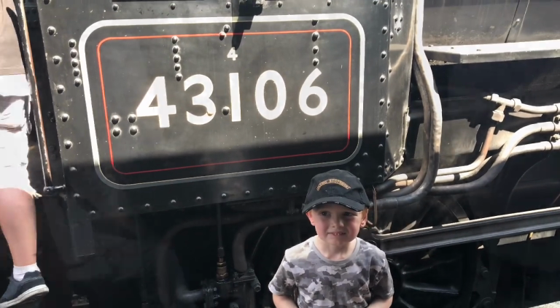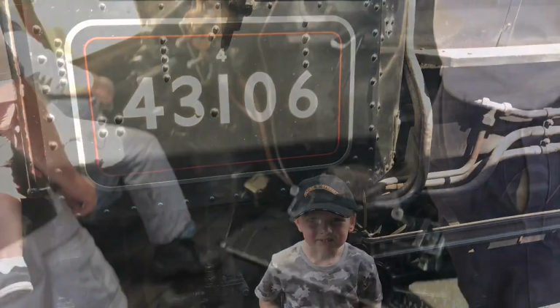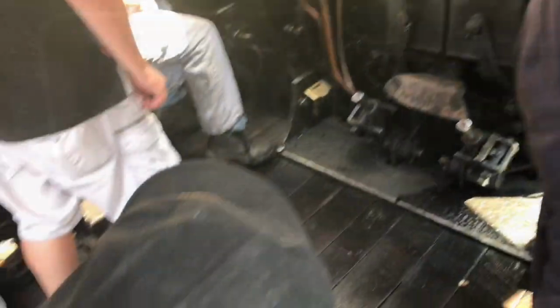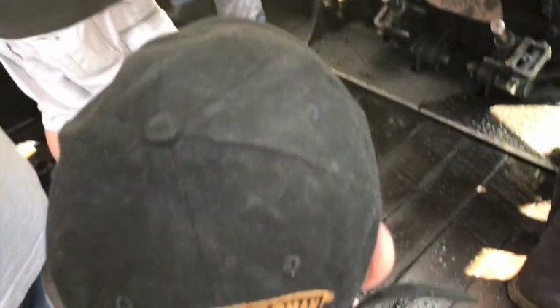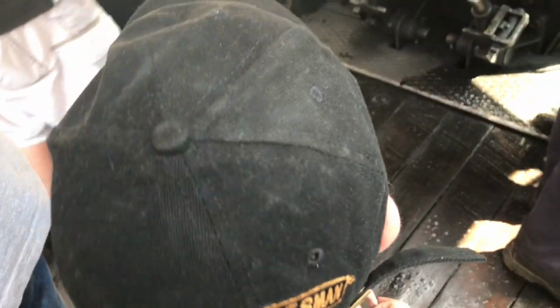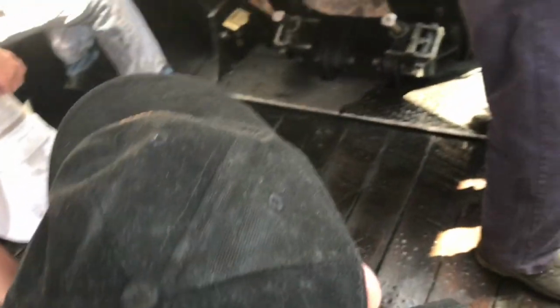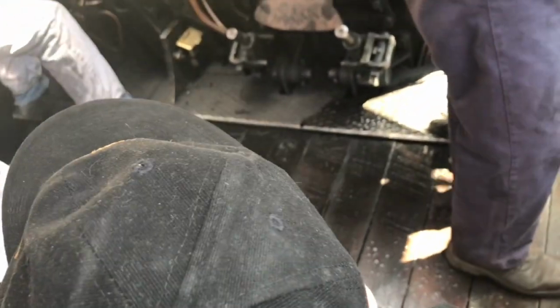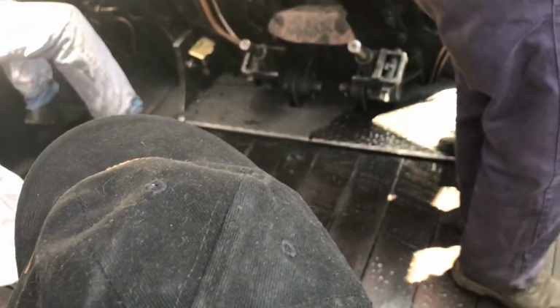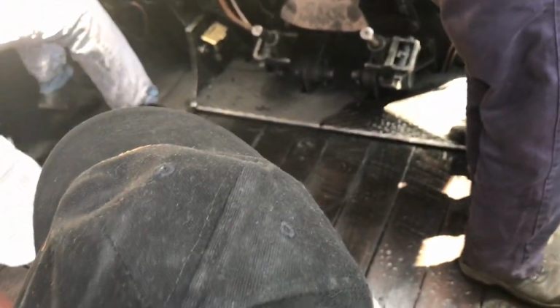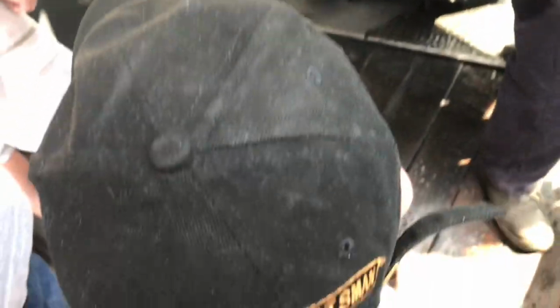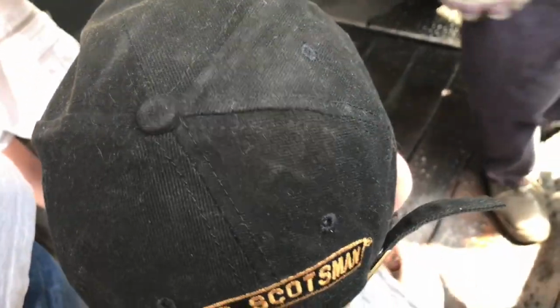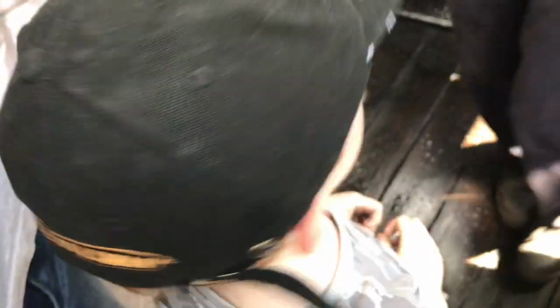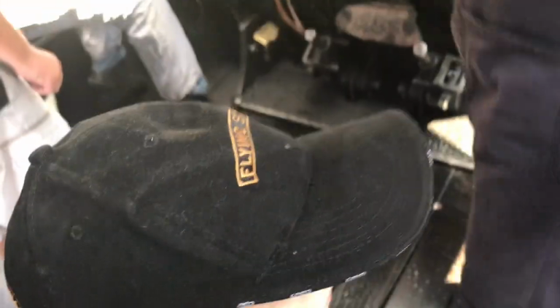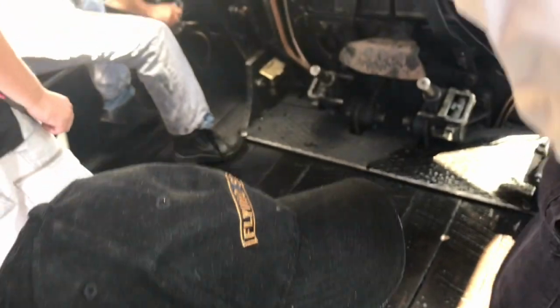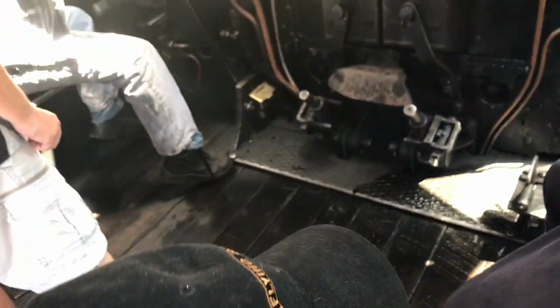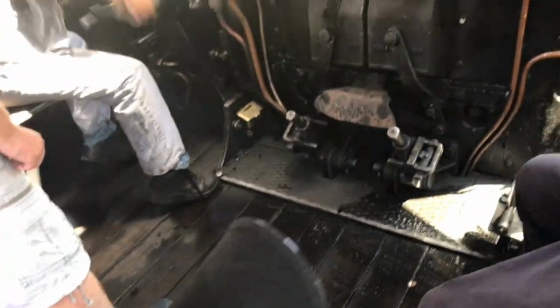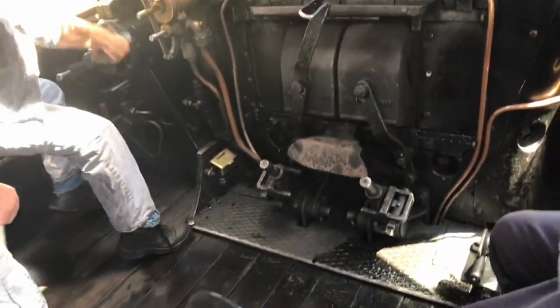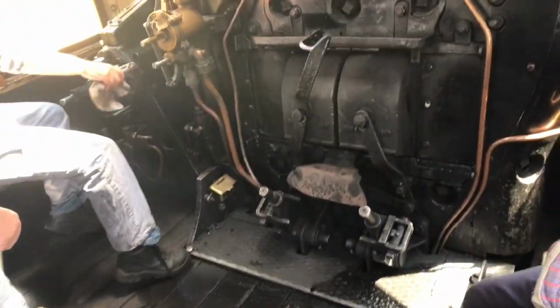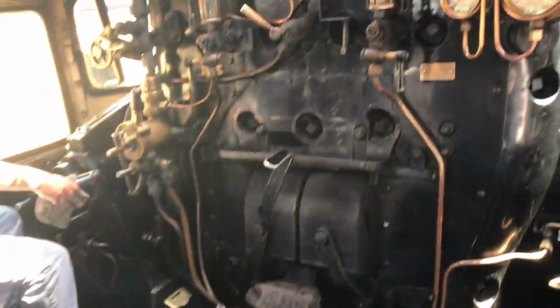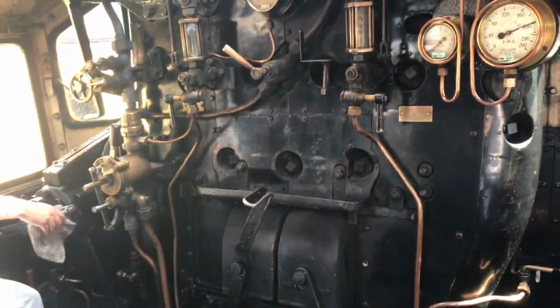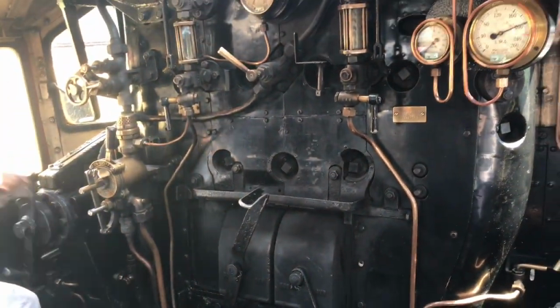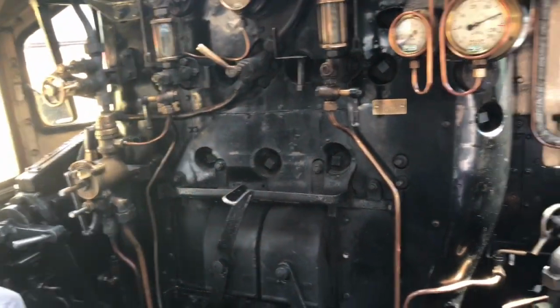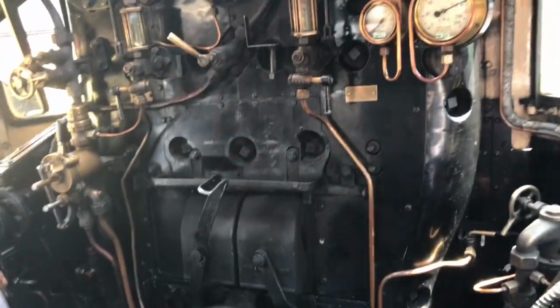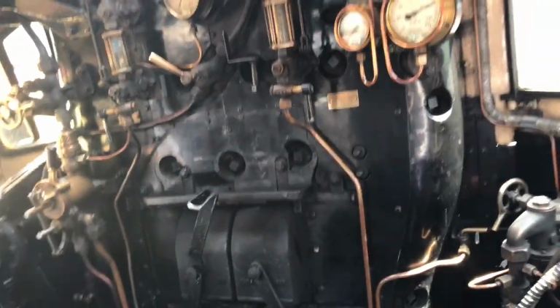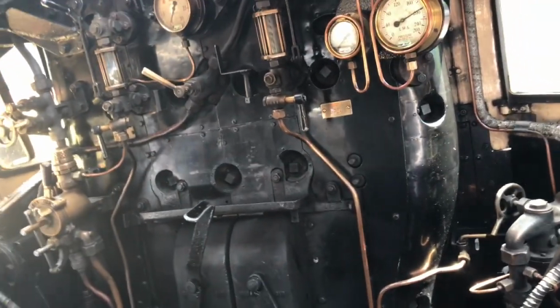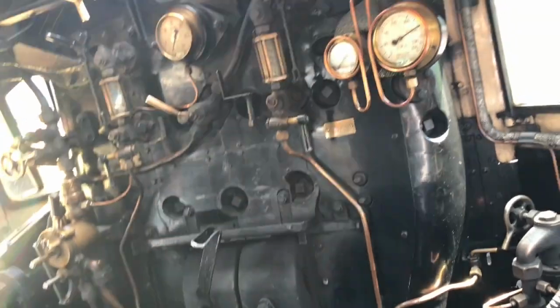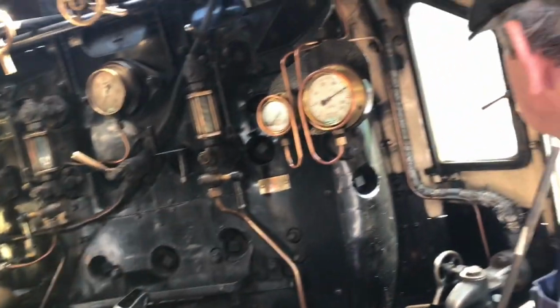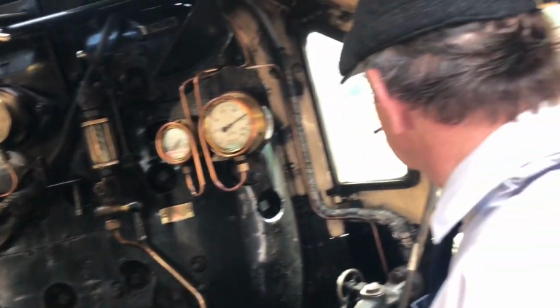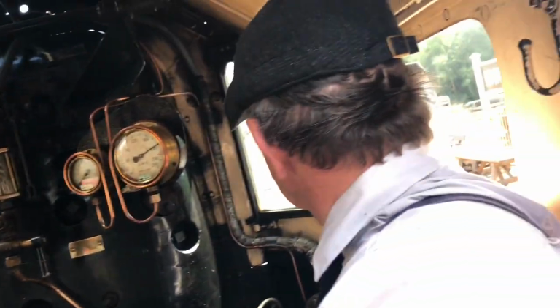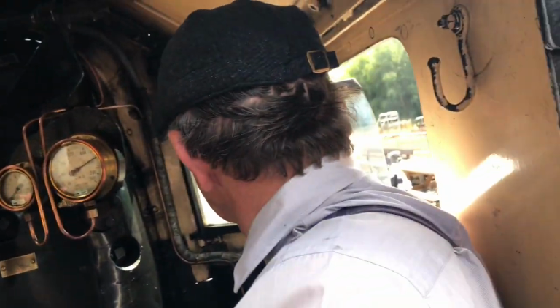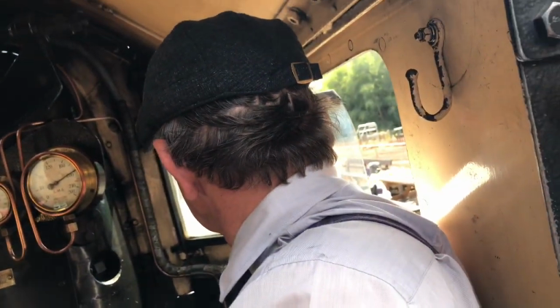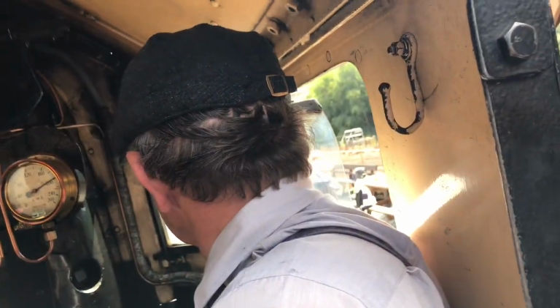We're putting steam behind the piston for a quarter of a stroke, then about half of the stroke, and about three quarters. So it's not very efficient. But as you get going, you can get that to about 30%.